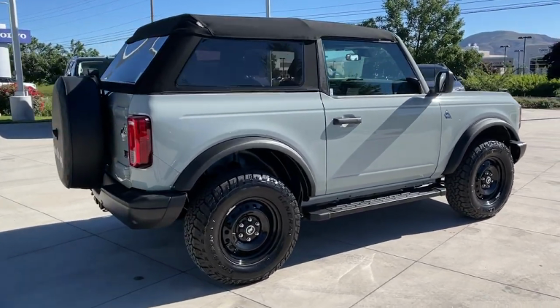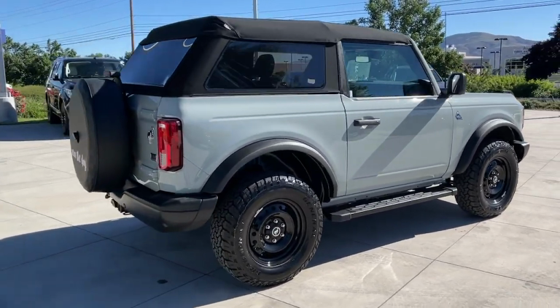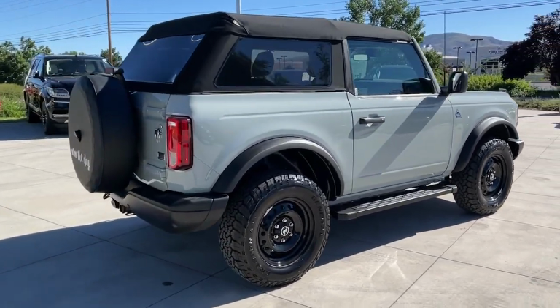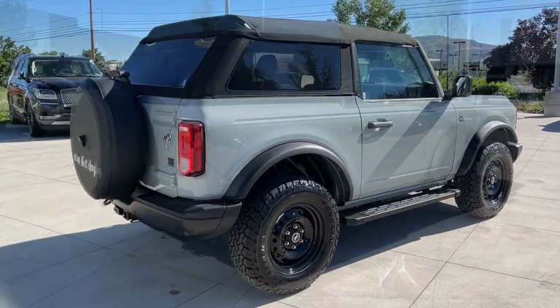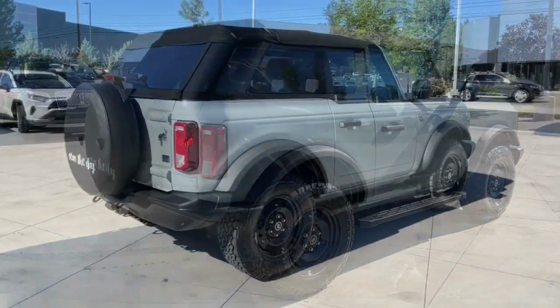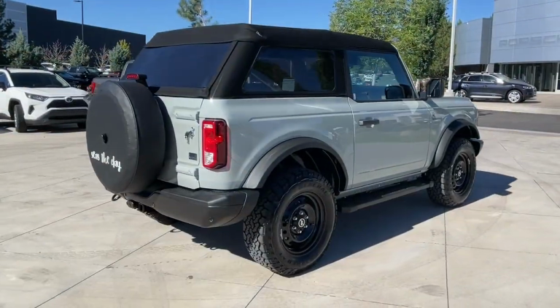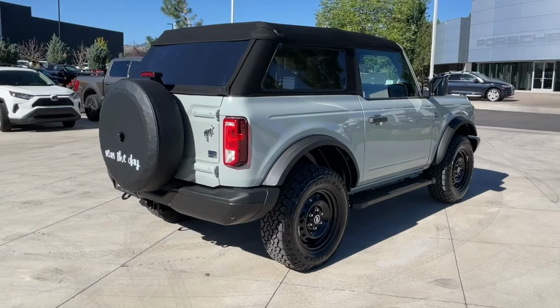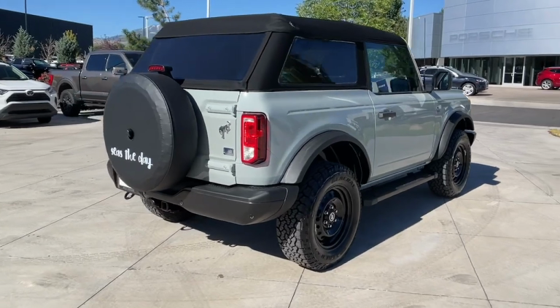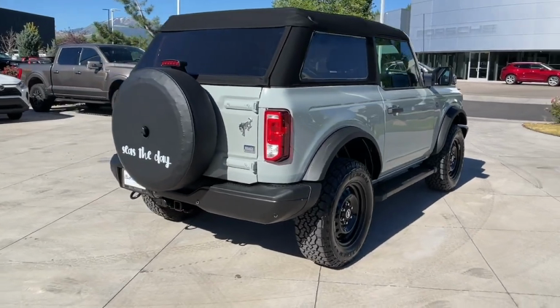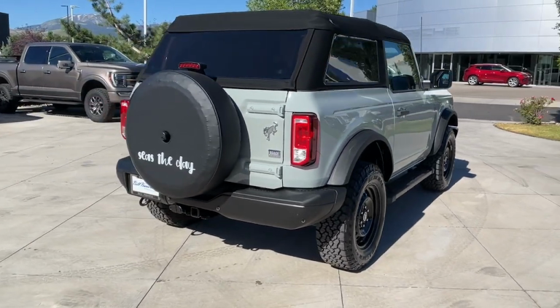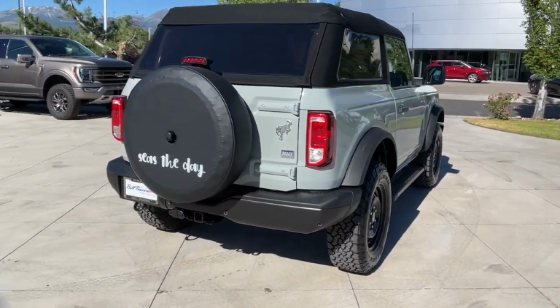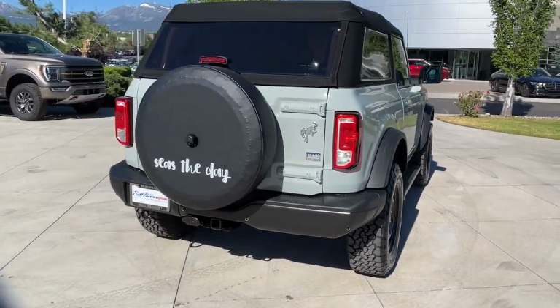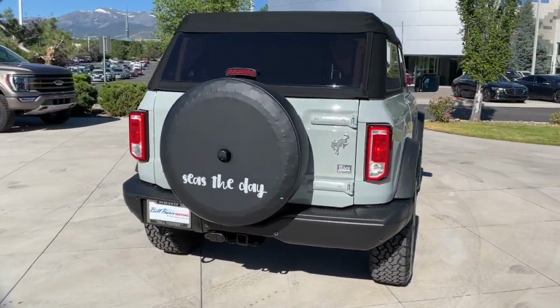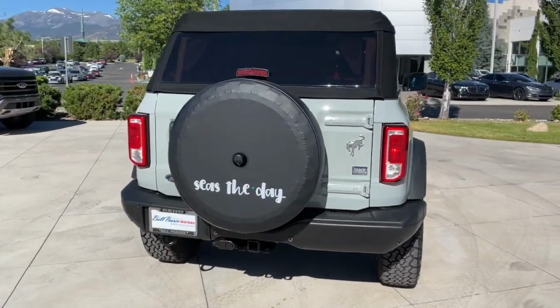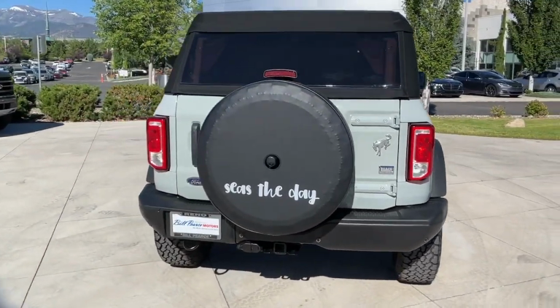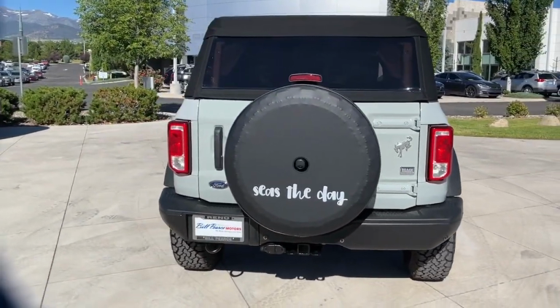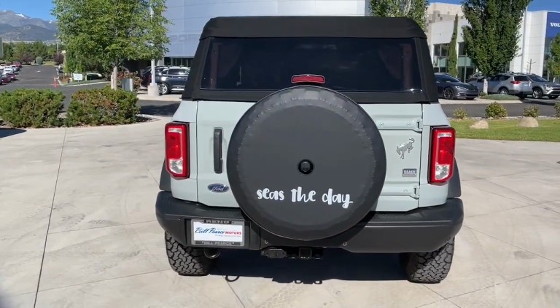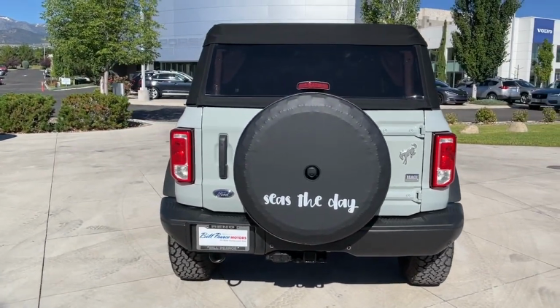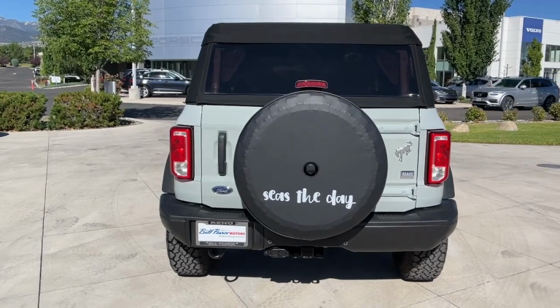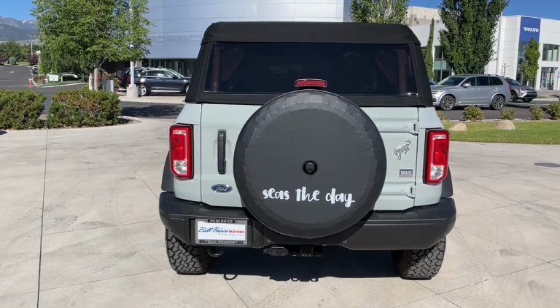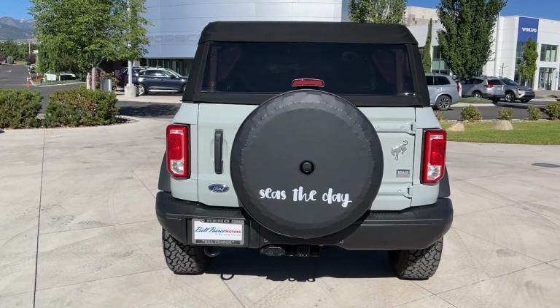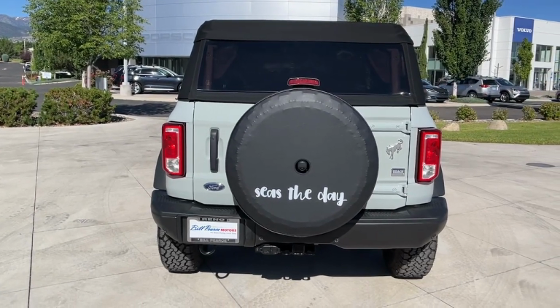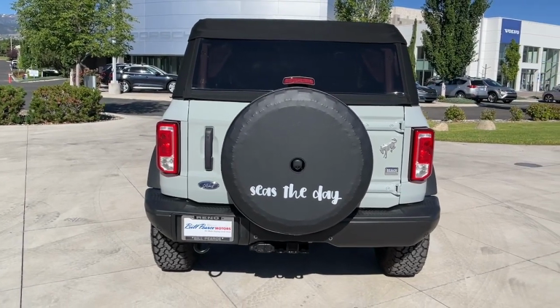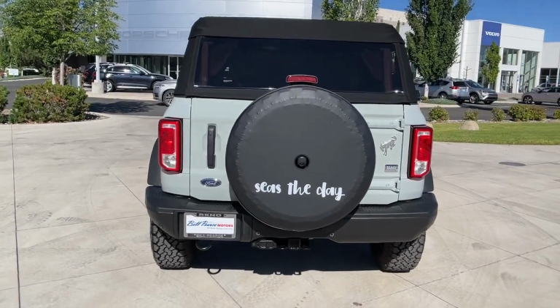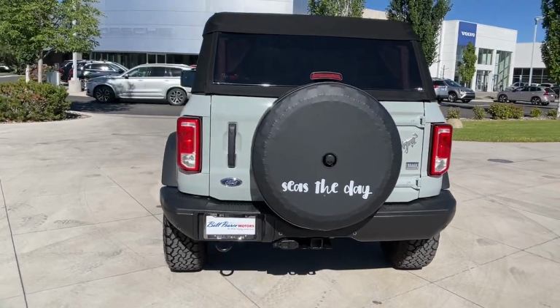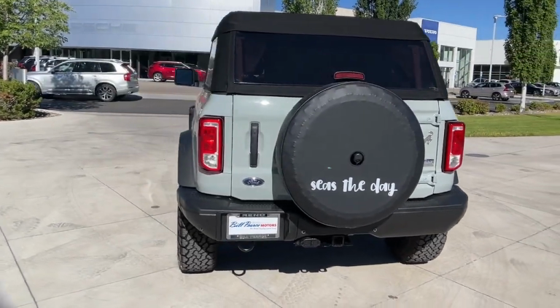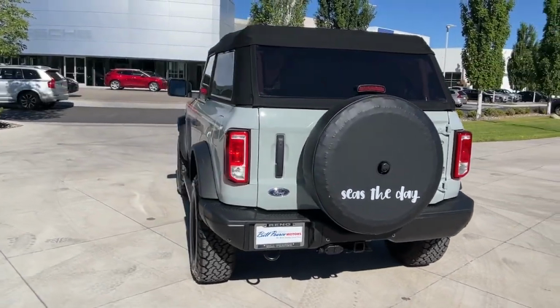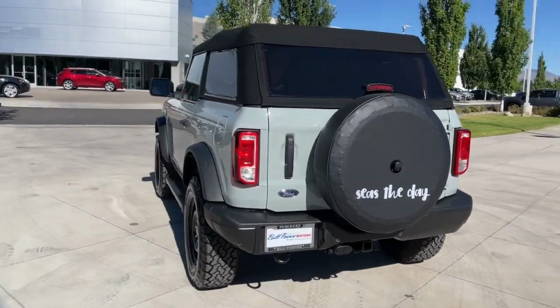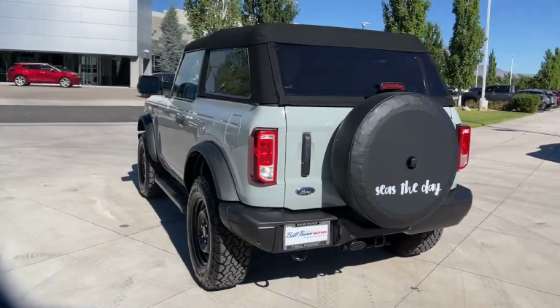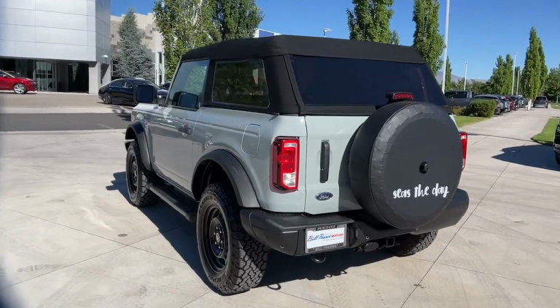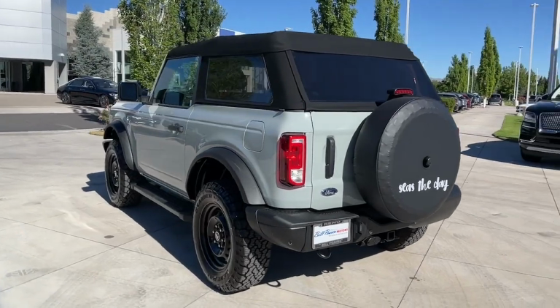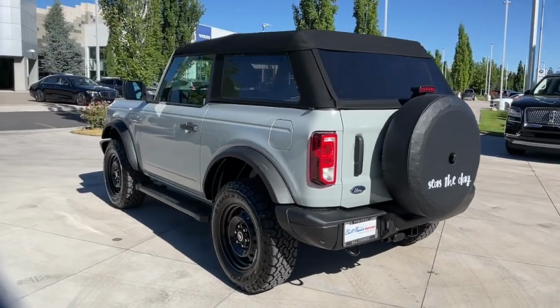It offers an impressive array of trail-conquering features, yet provides a smooth, satisfying ride for the workweek commute. These are just some of the great options this vehicle comes with: pre-collision system, keyless entry, navigation system, and a heated driver seat.